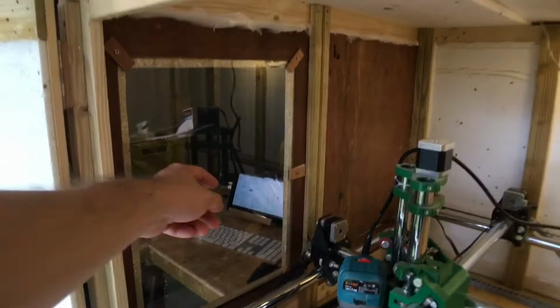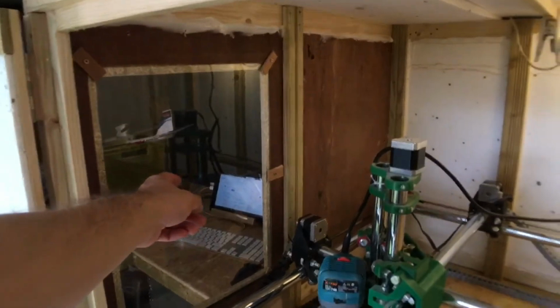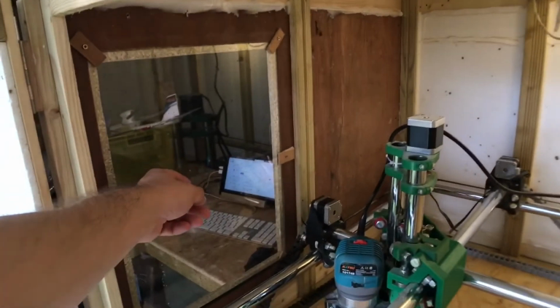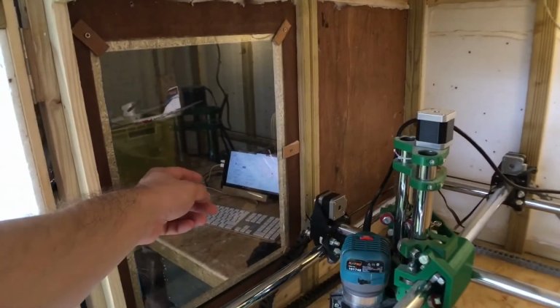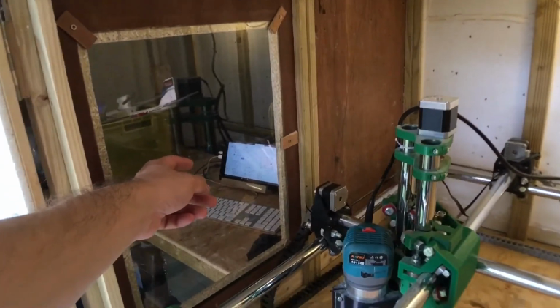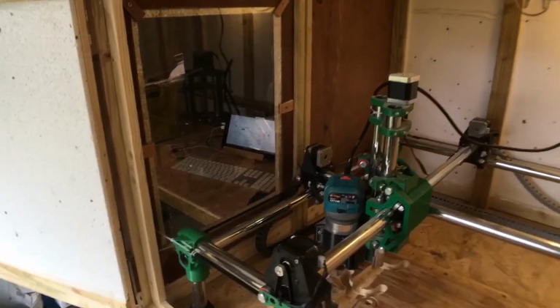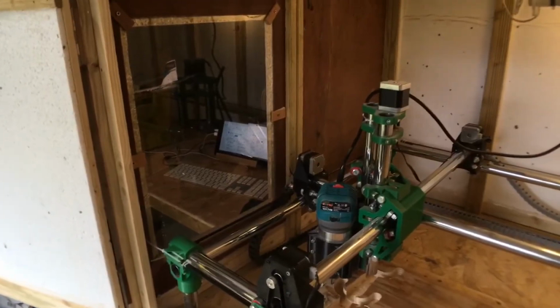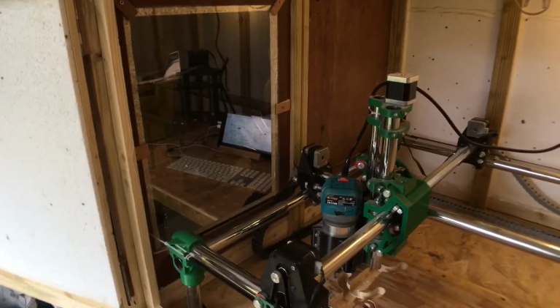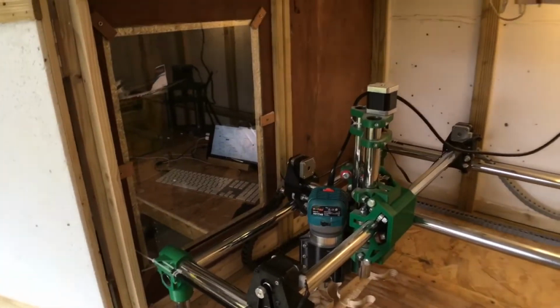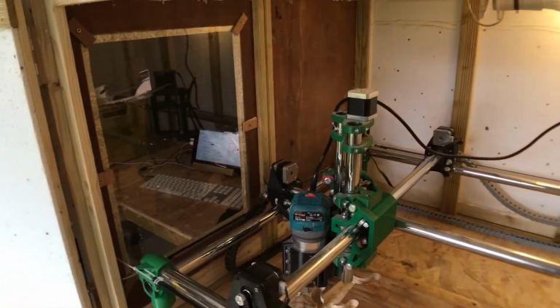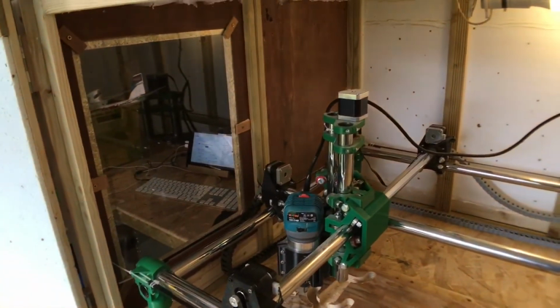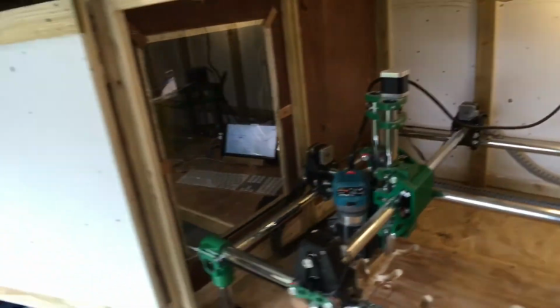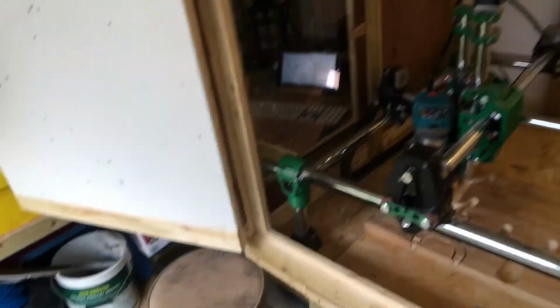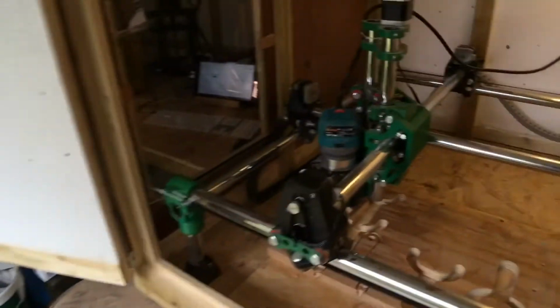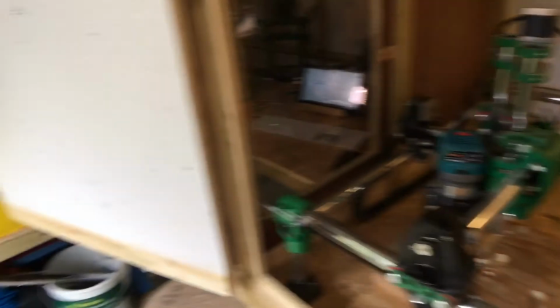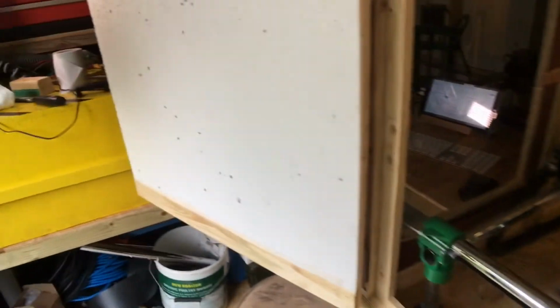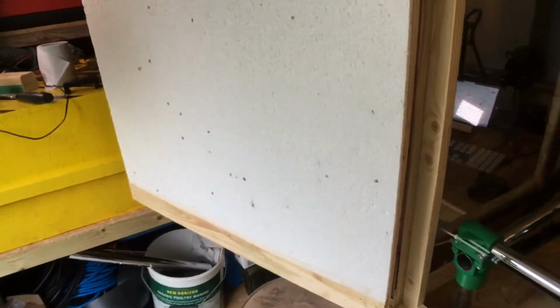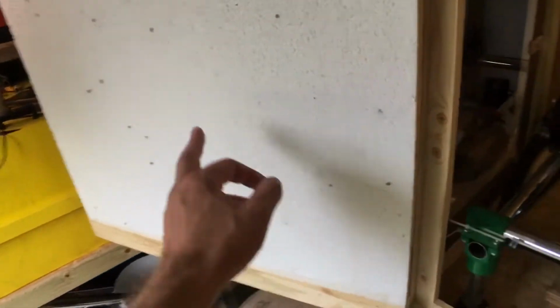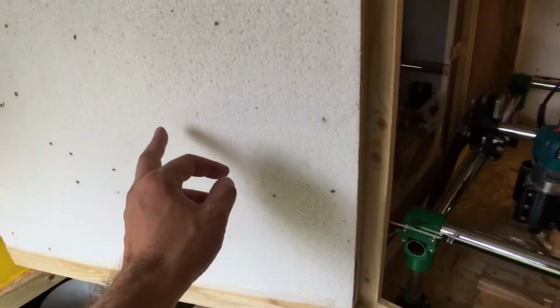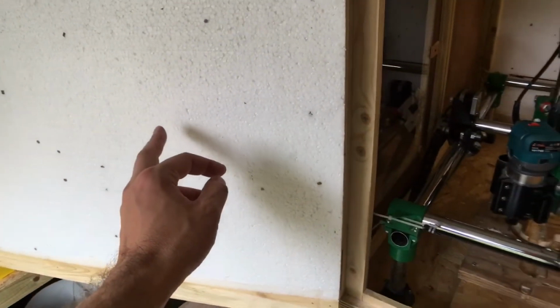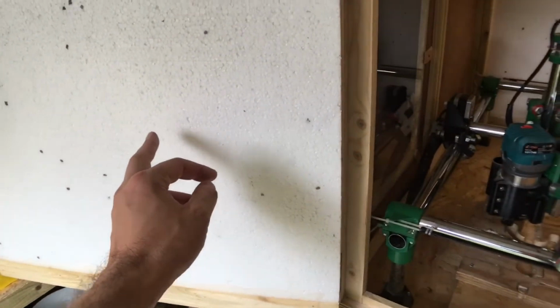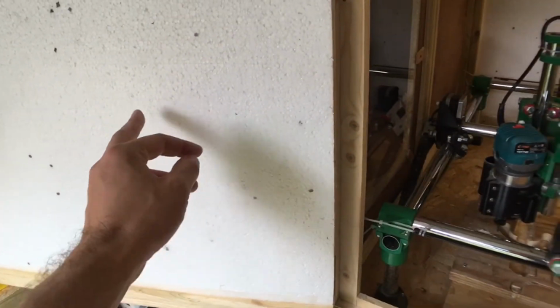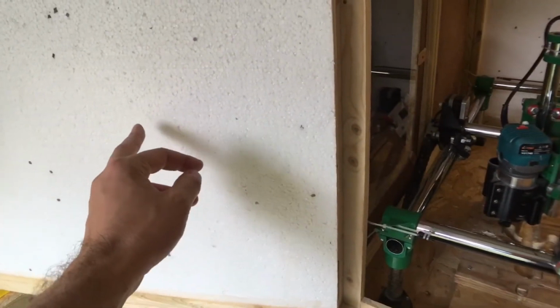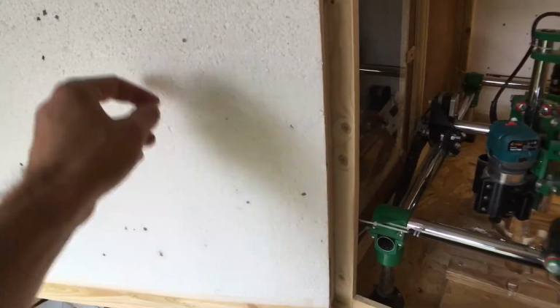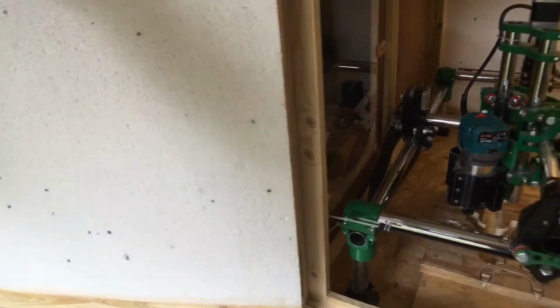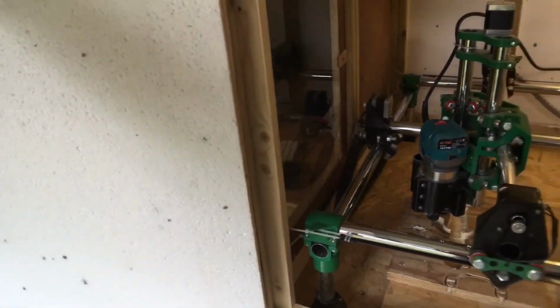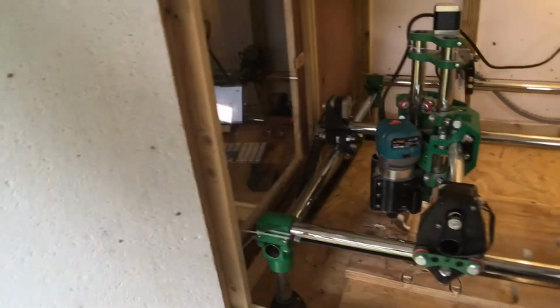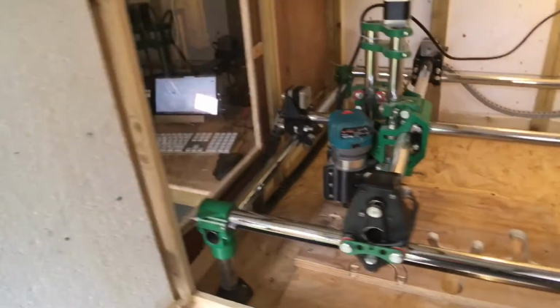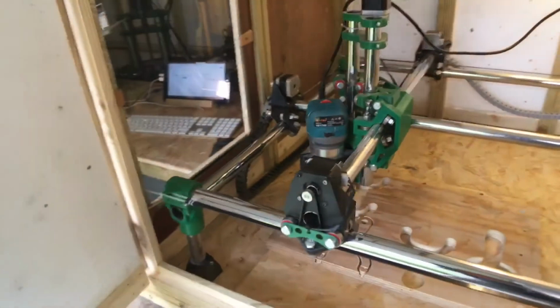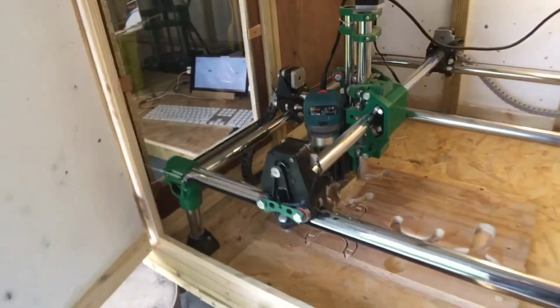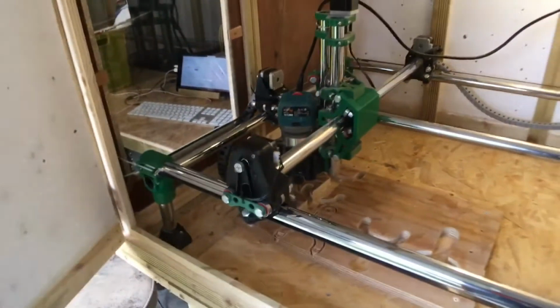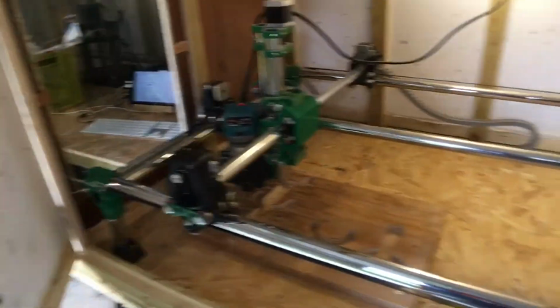It's surprising how much it cuts the noise down a lot. I was quite surprised by that, whereas these polystyrene sheets pretty much don't cut any noise out. So yeah, I thought they would, so.